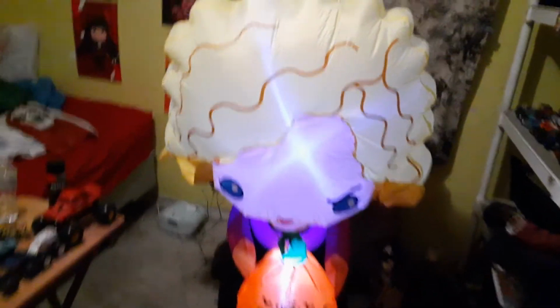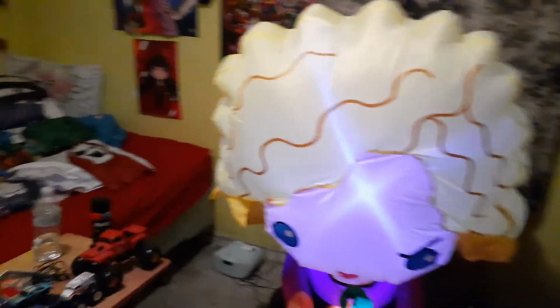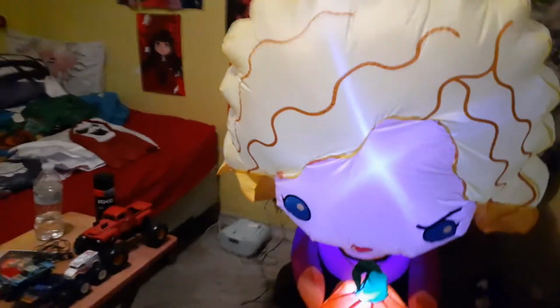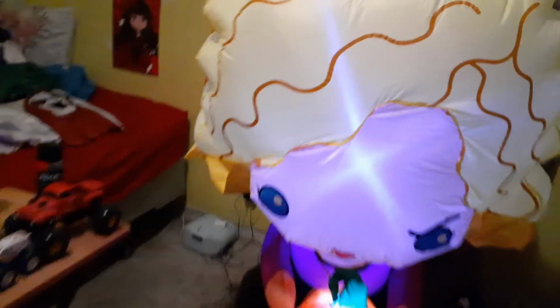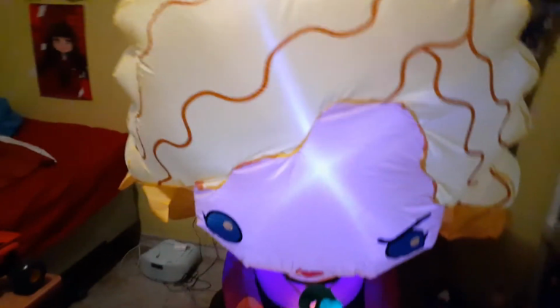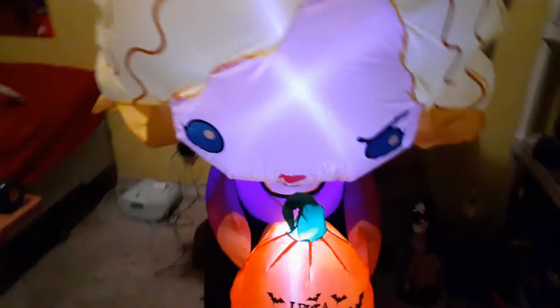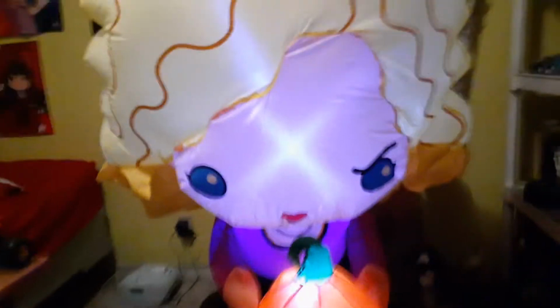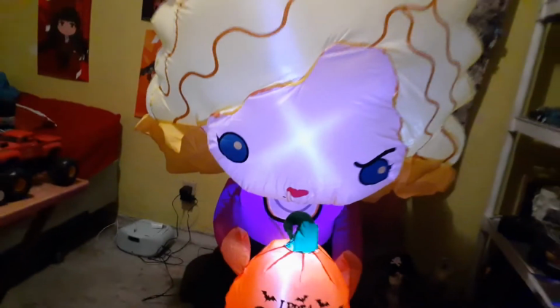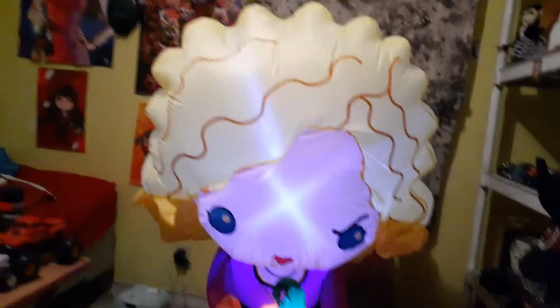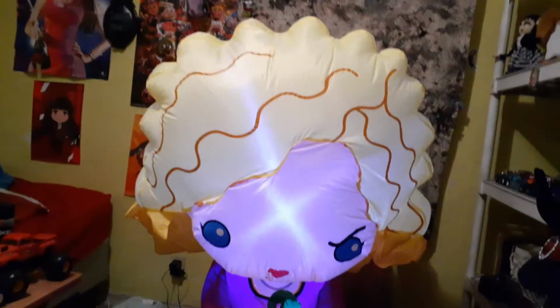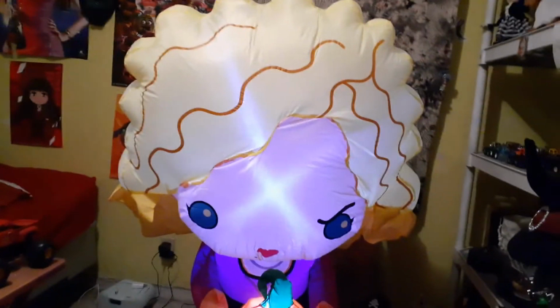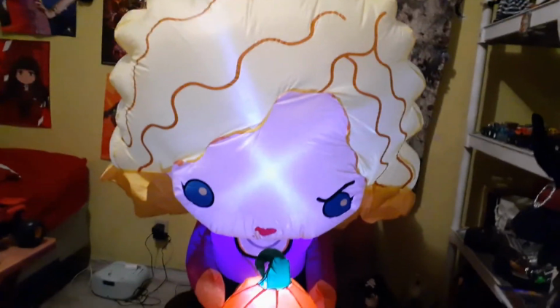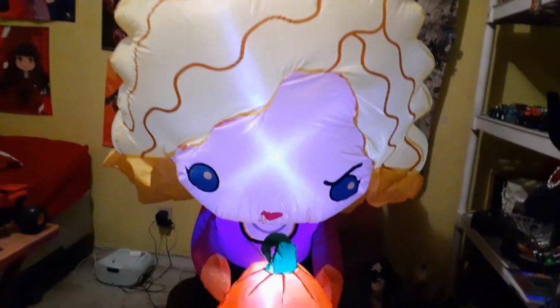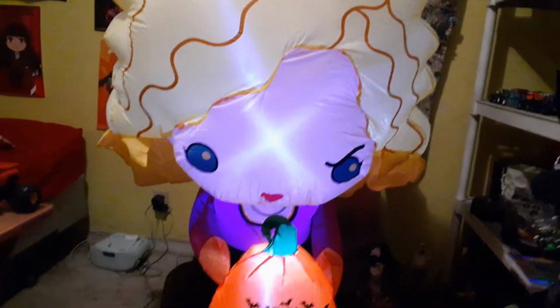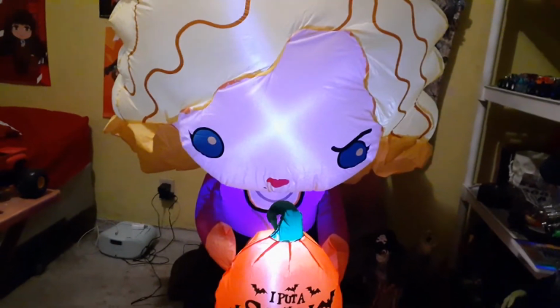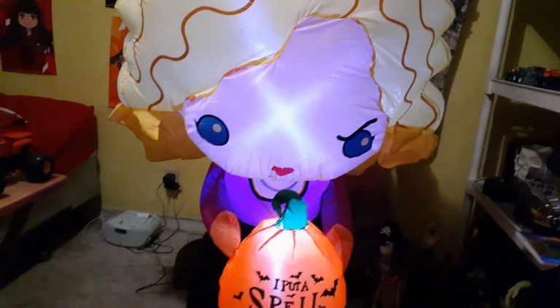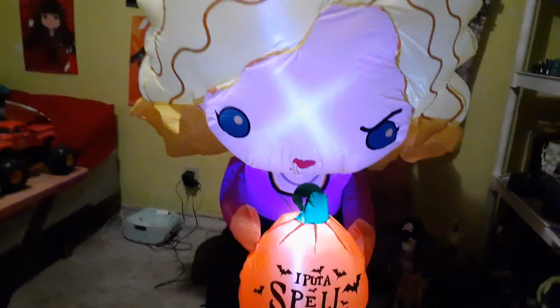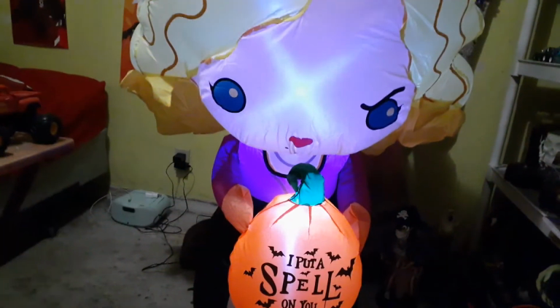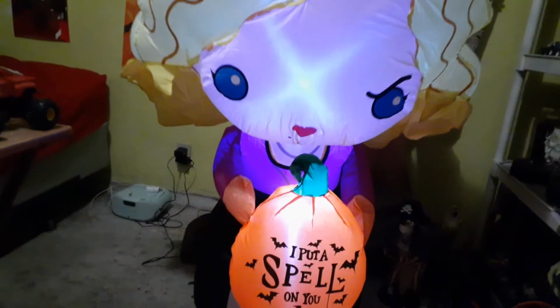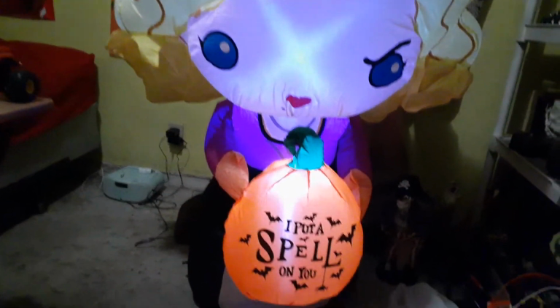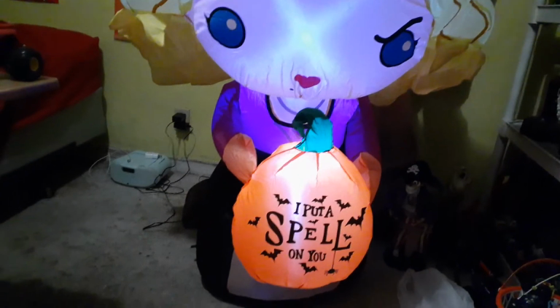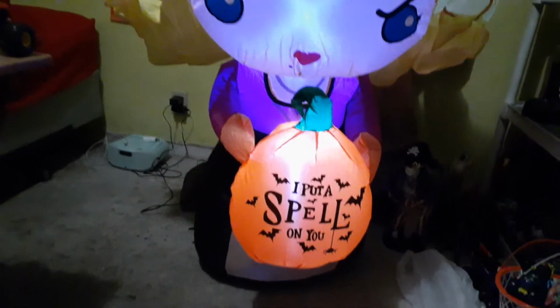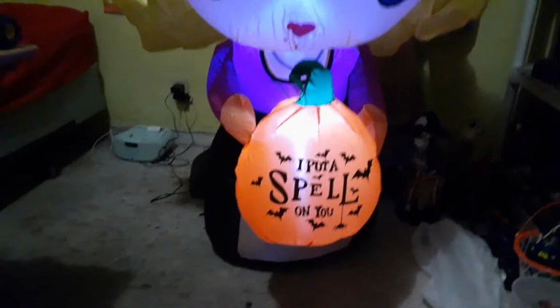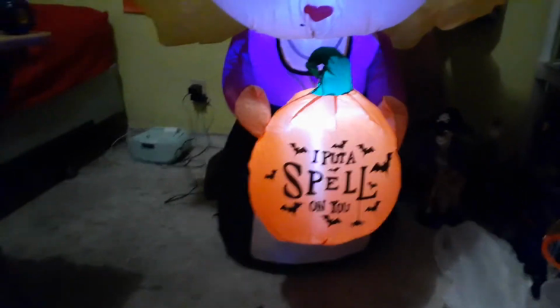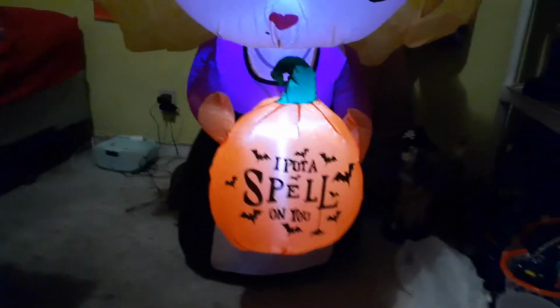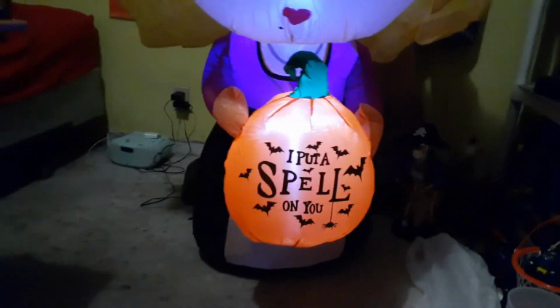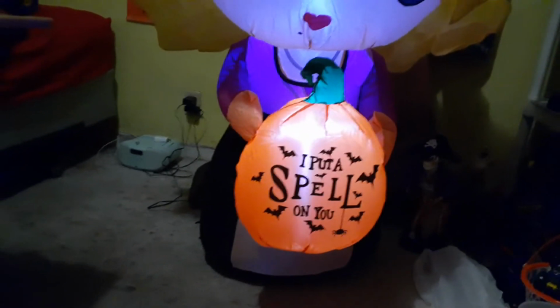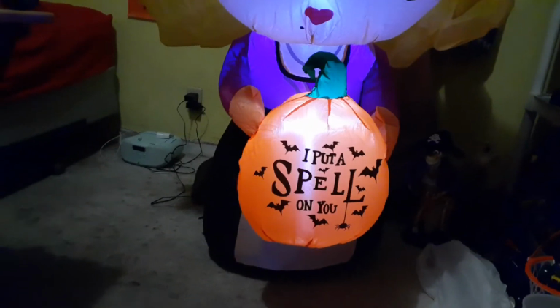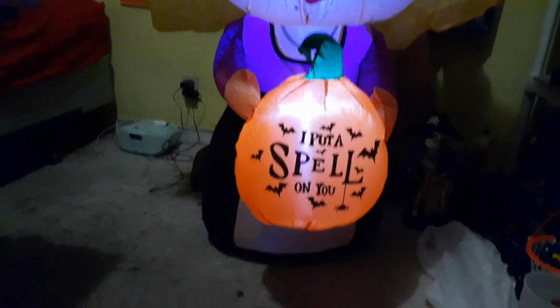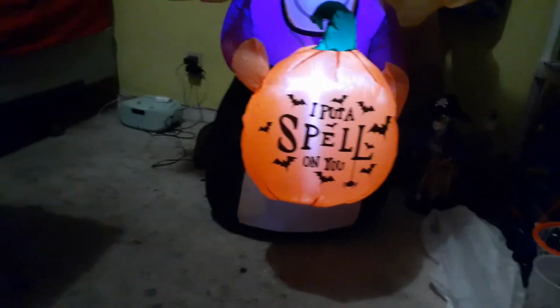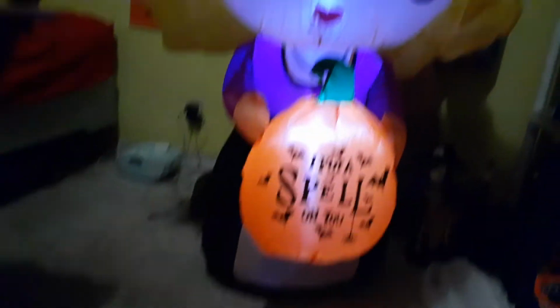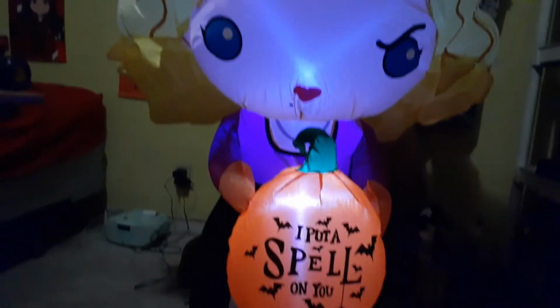Man, look at the nice detail she has. I'll turn the light up for her so you can see her in the night. Her hair, her eyes, her lips. And the pumpkin says 'I put a spell on you.' Her dress is down there.